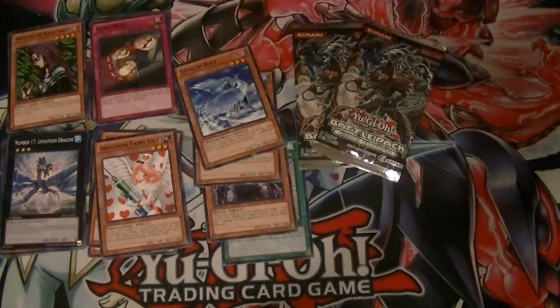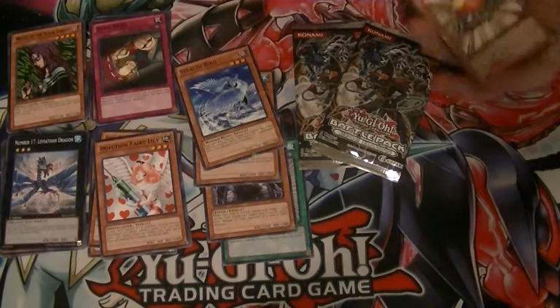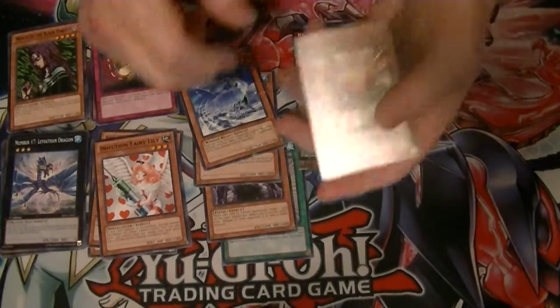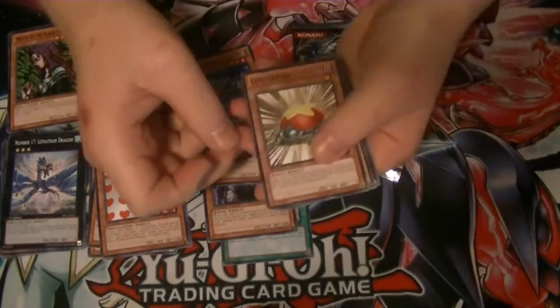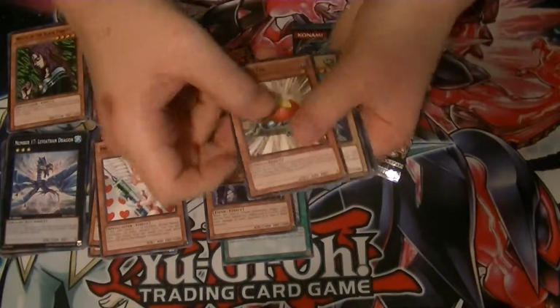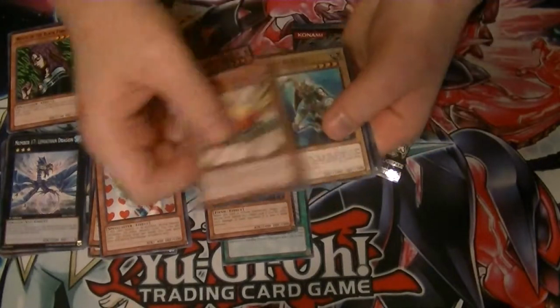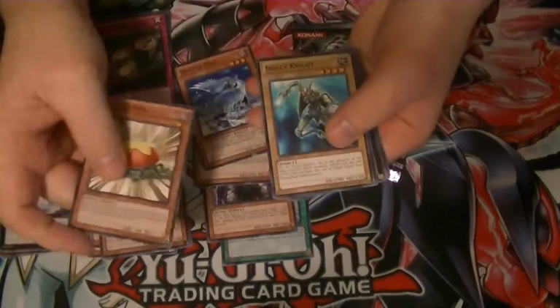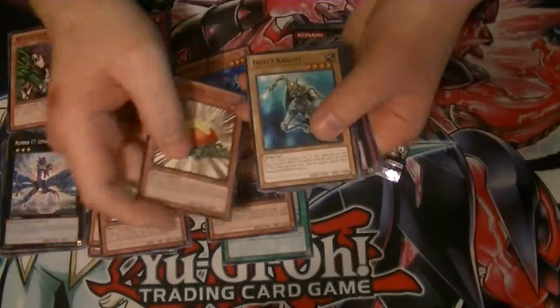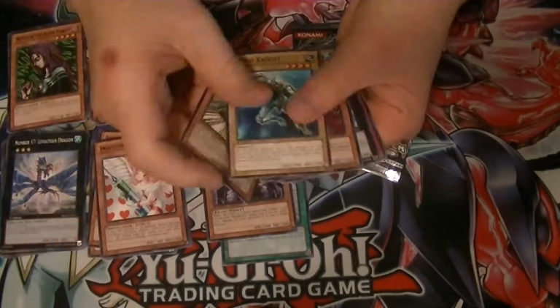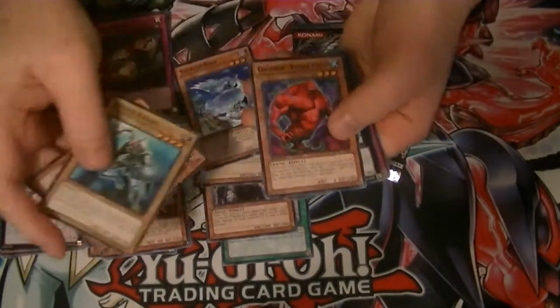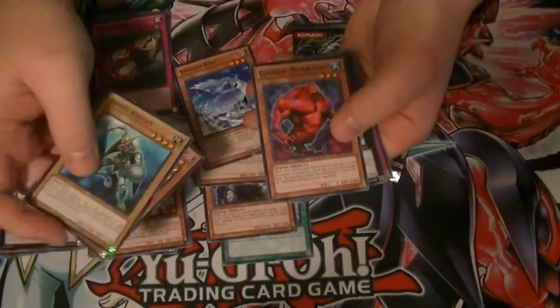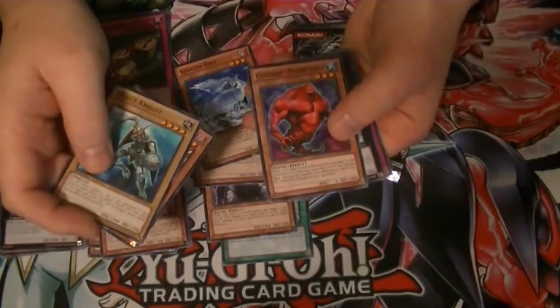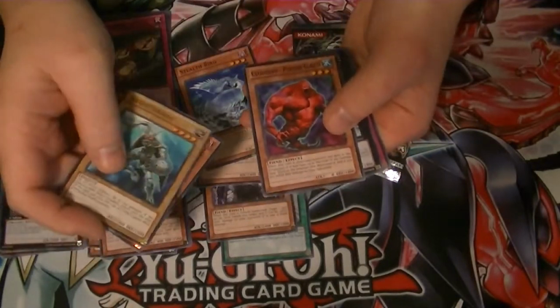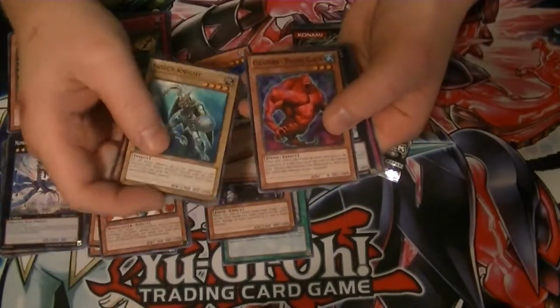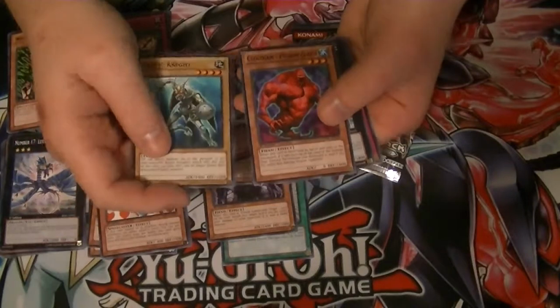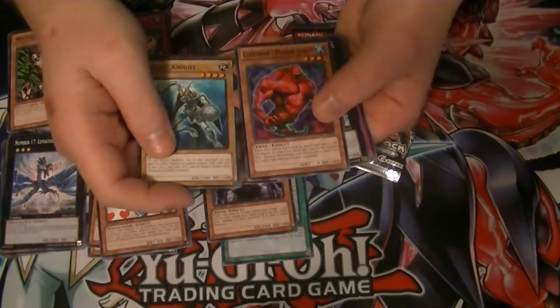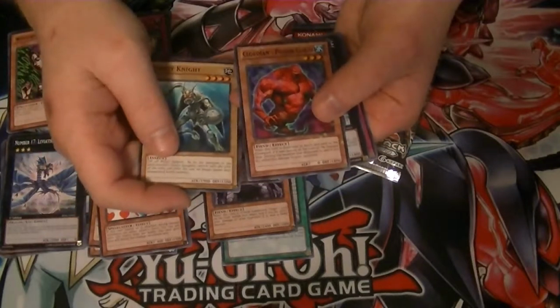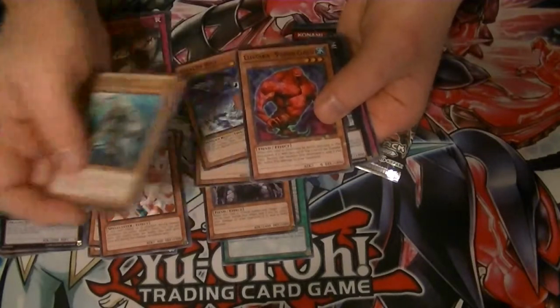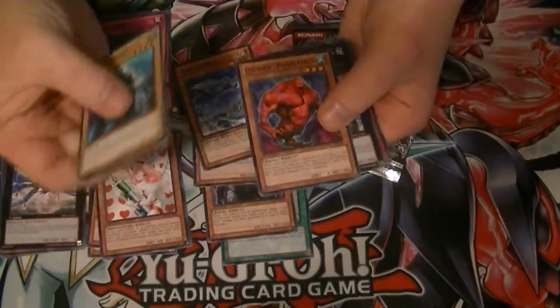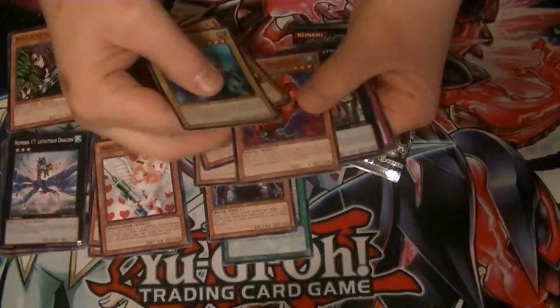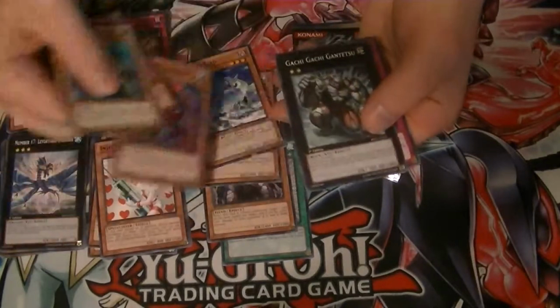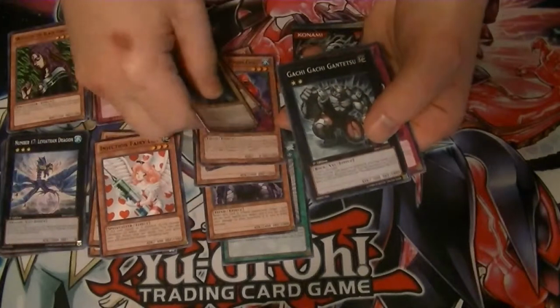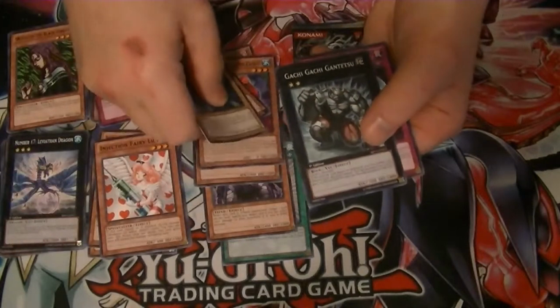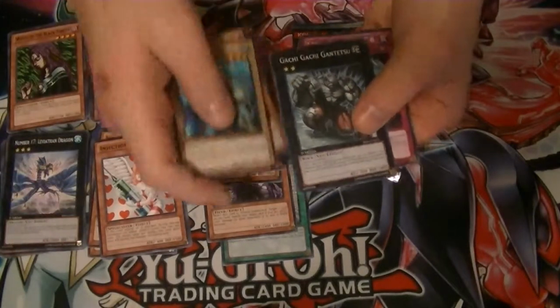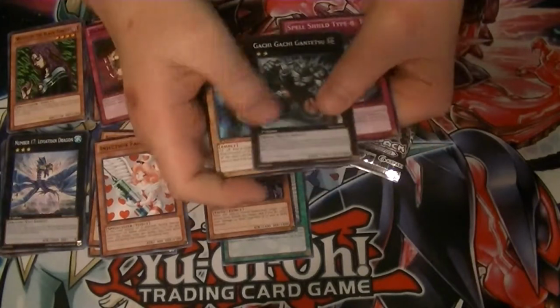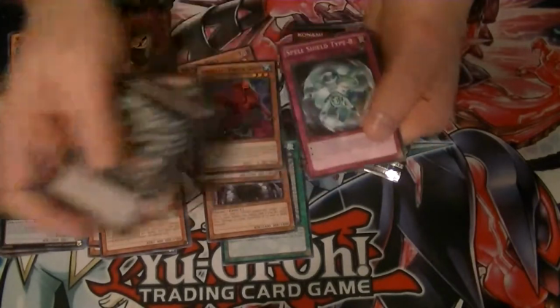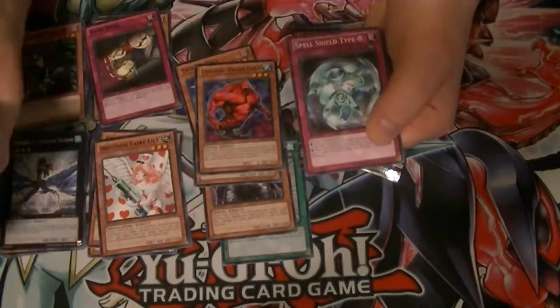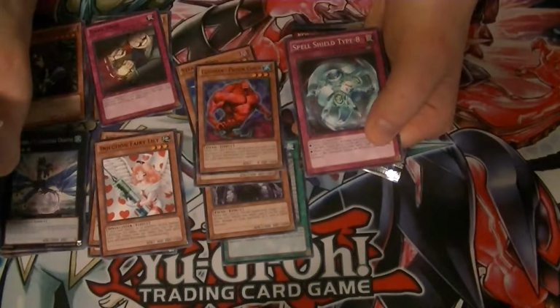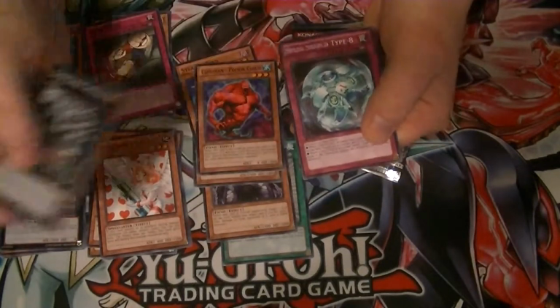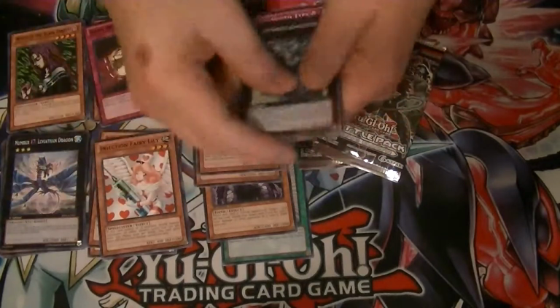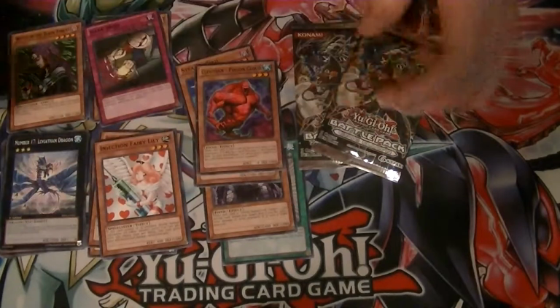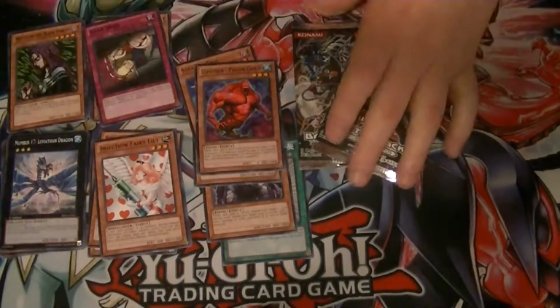Pack number 5. We have Level Eater, Insect Knight, our Star Foil is Cloudian — Poison Cloud. Our rare is Gachi Gachi Gantetsu and Spell Shield Type-8.